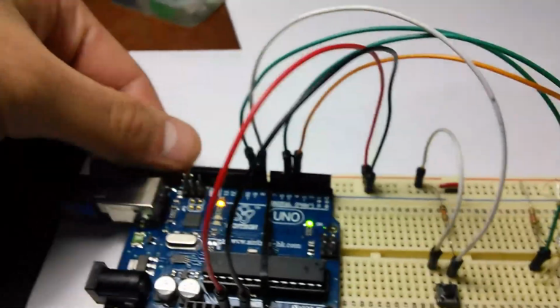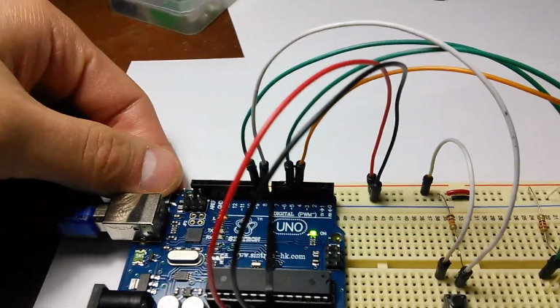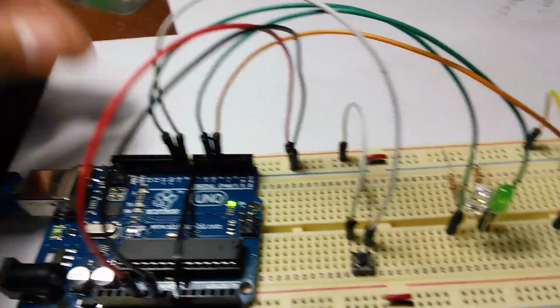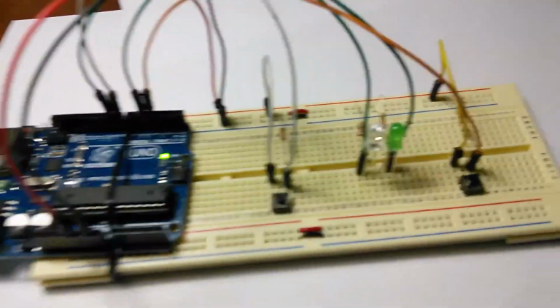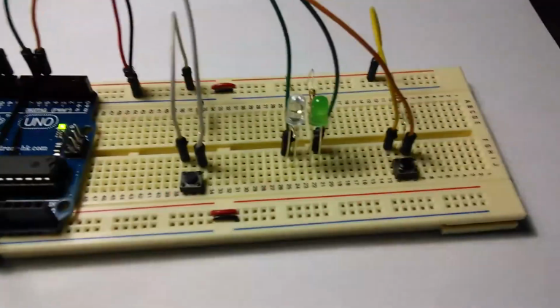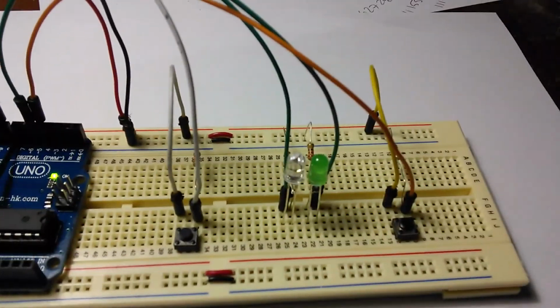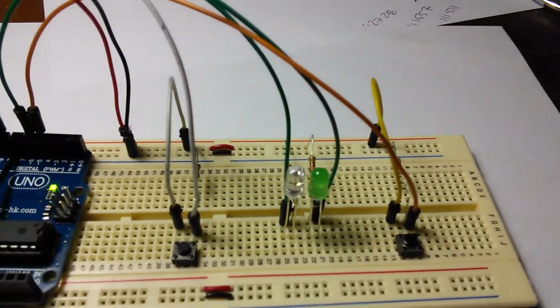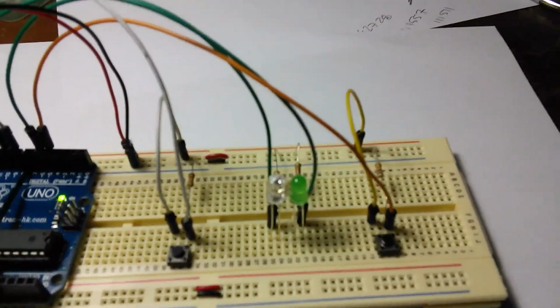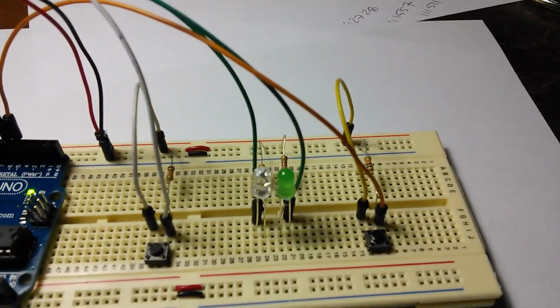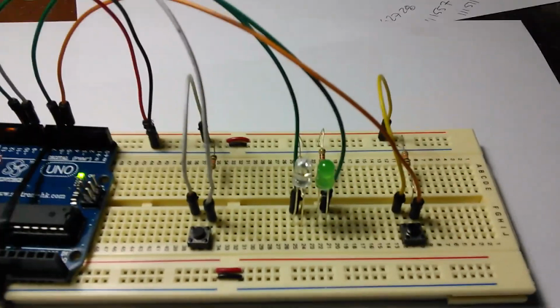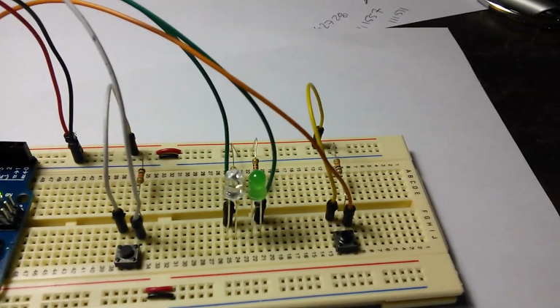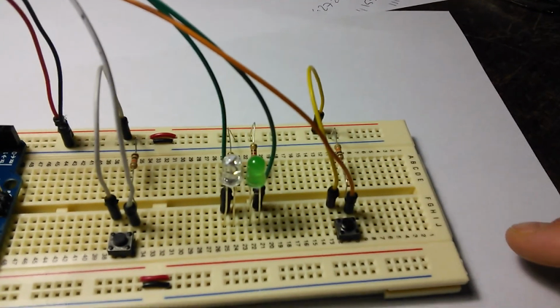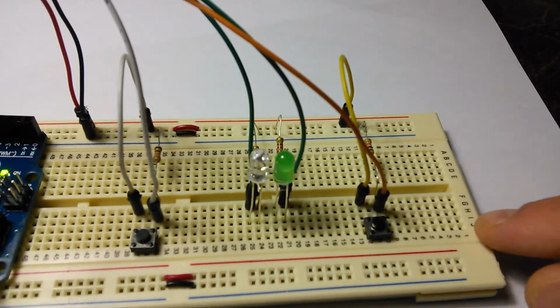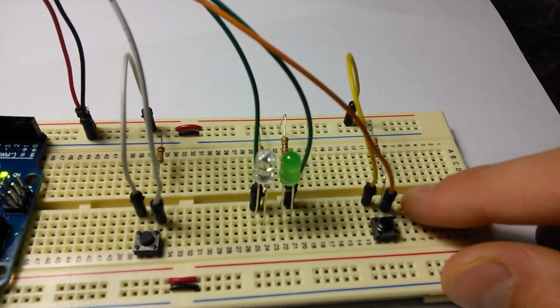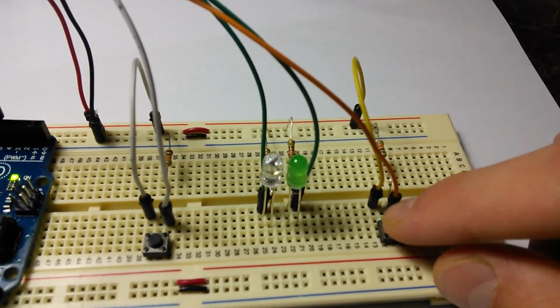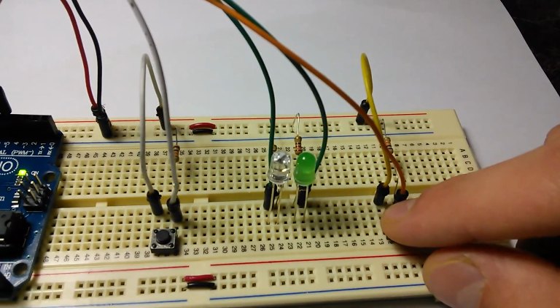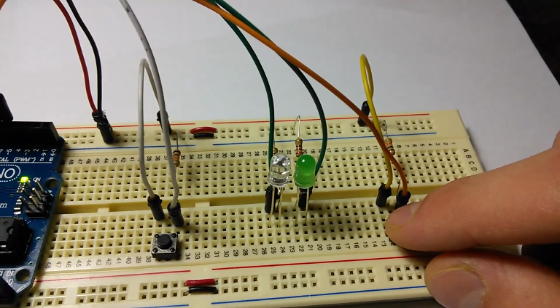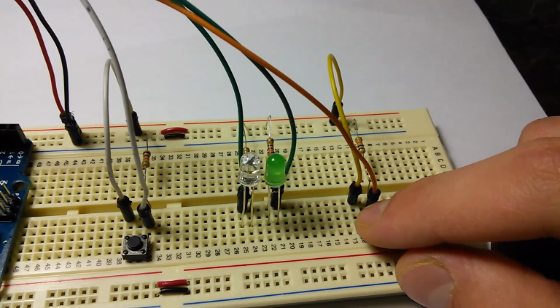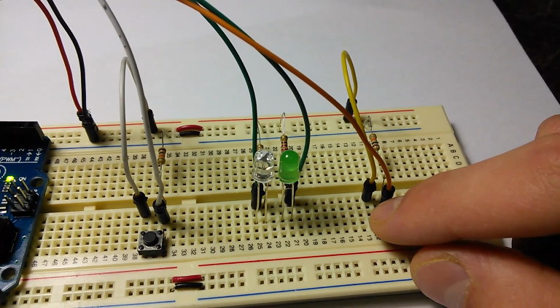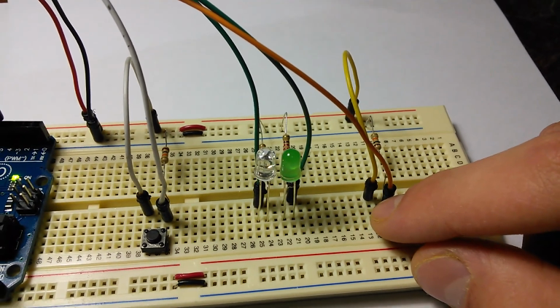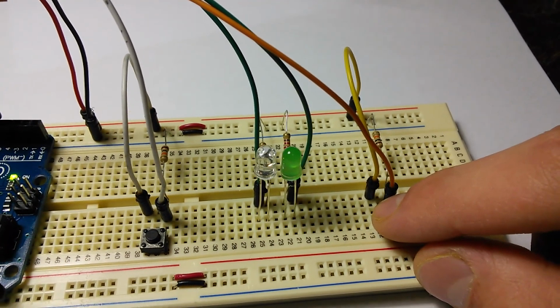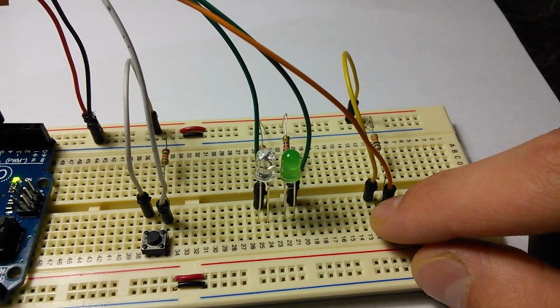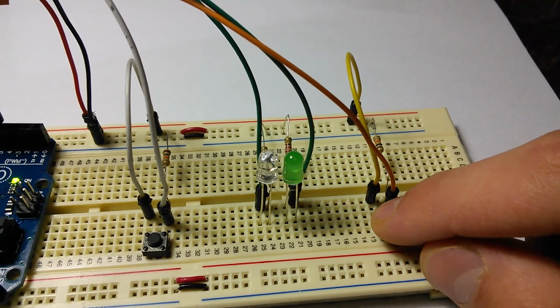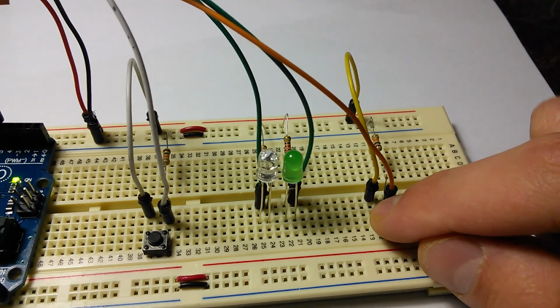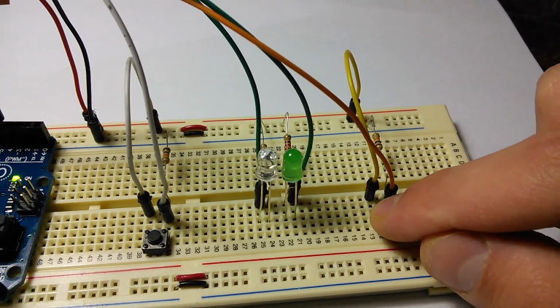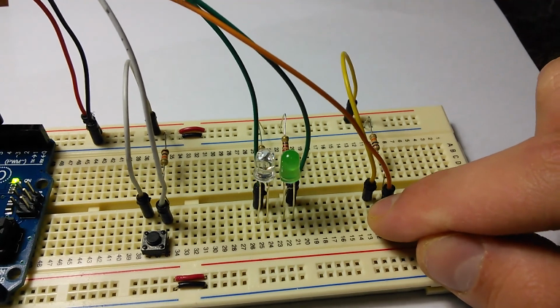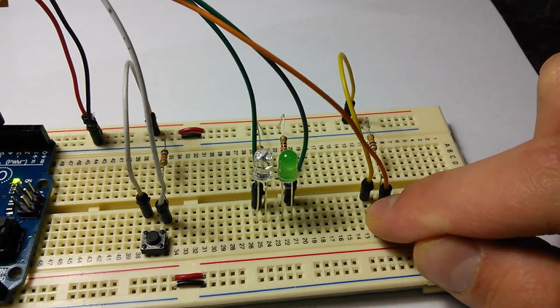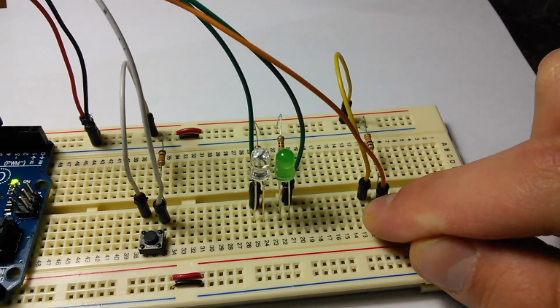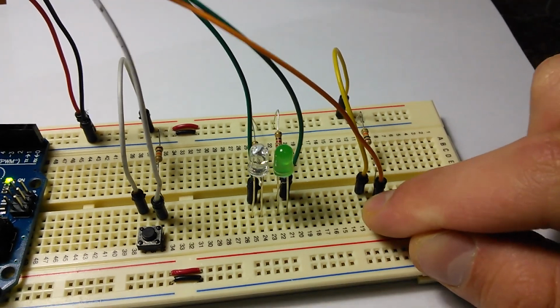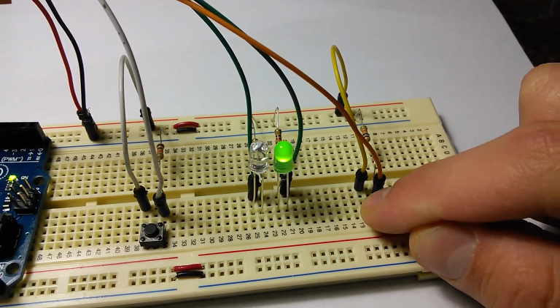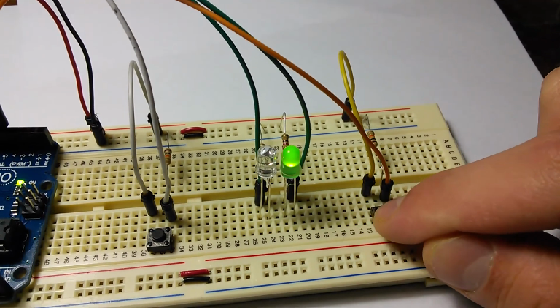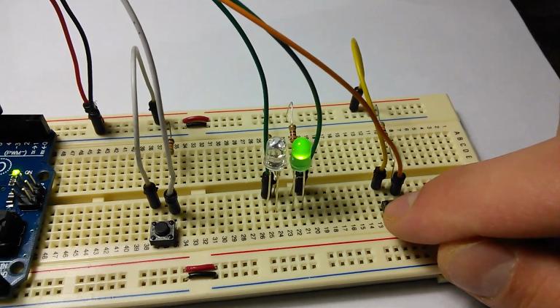I reset the board and here I go. If I push the button 10 times, the LED will light up. And there it is.